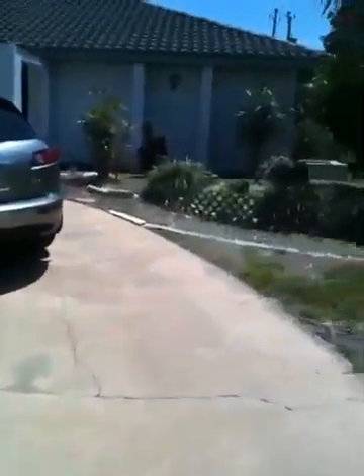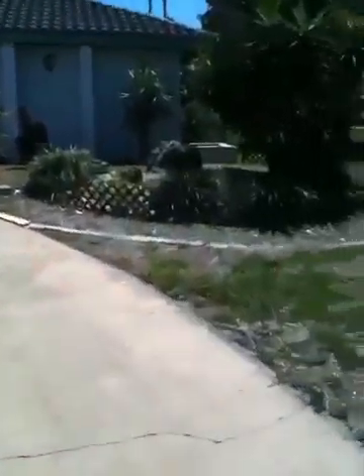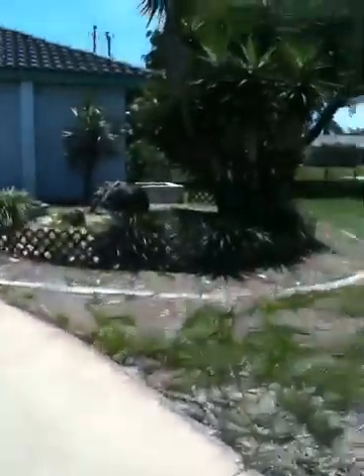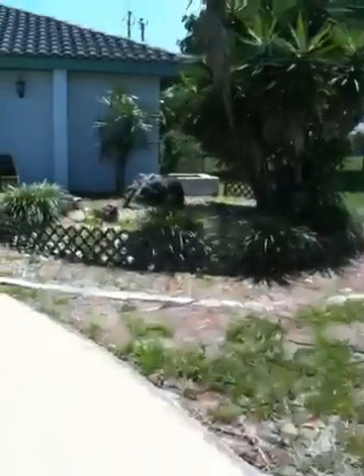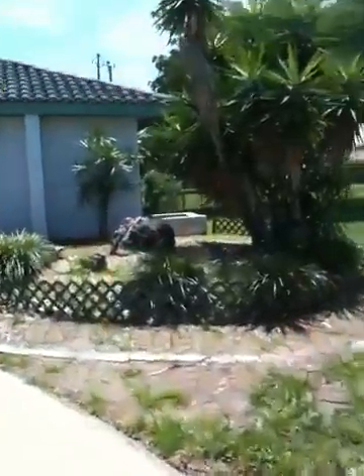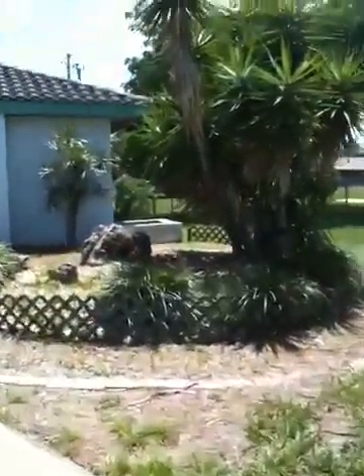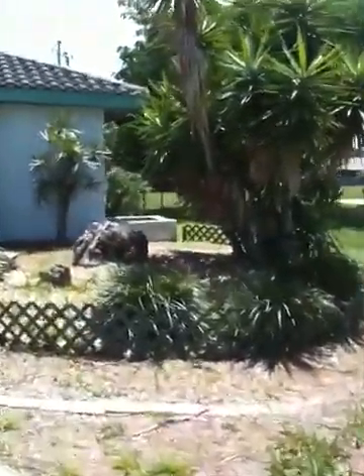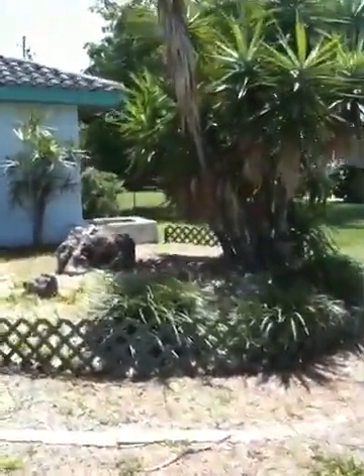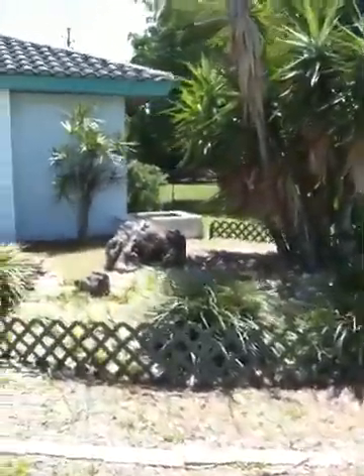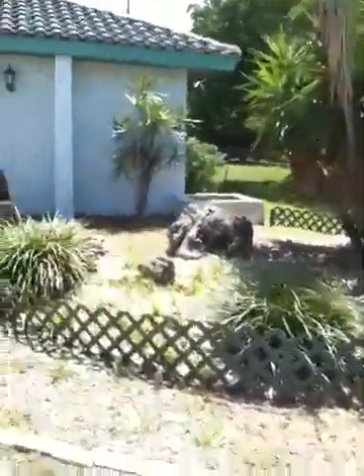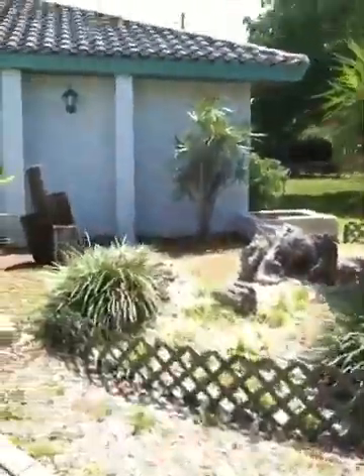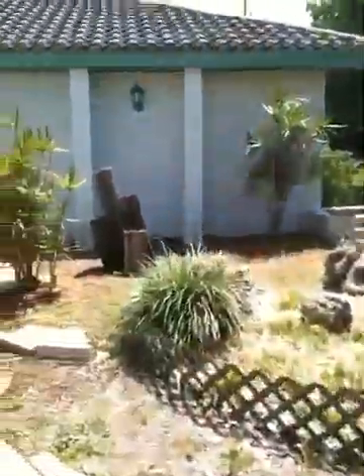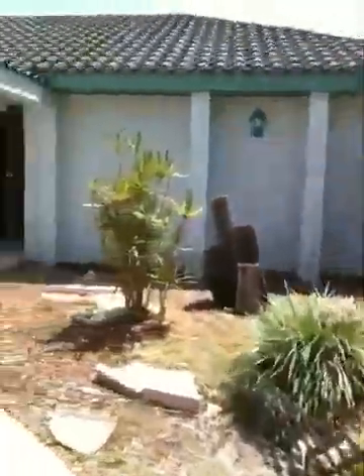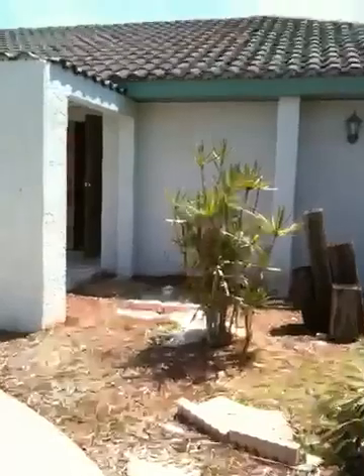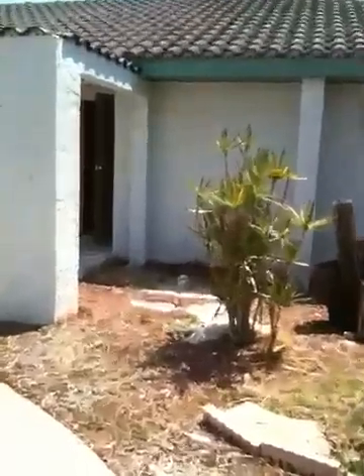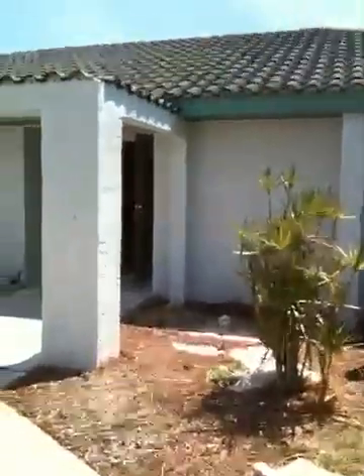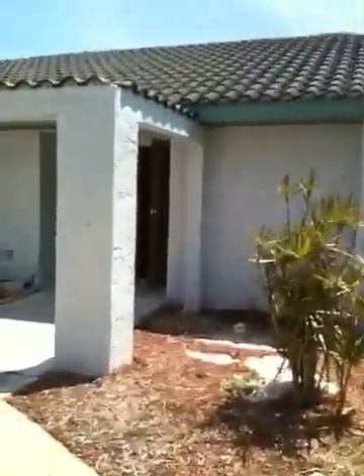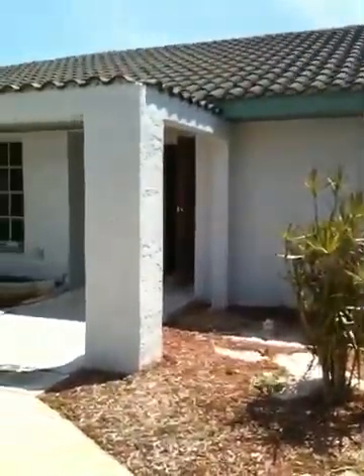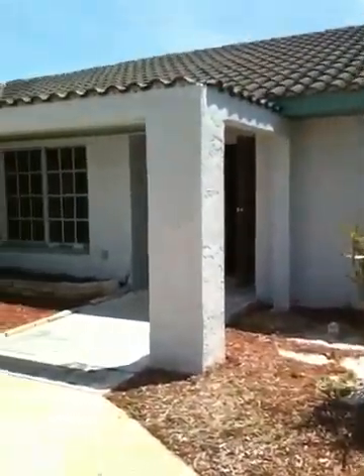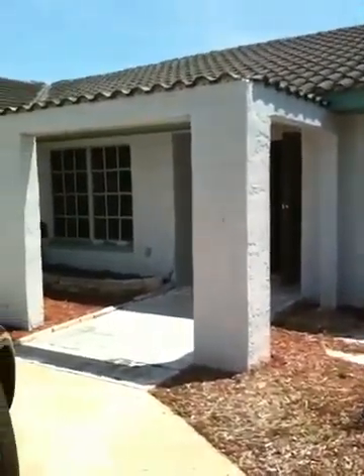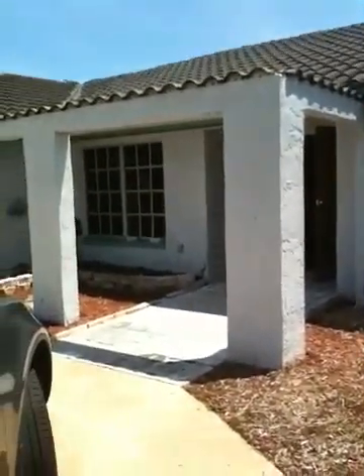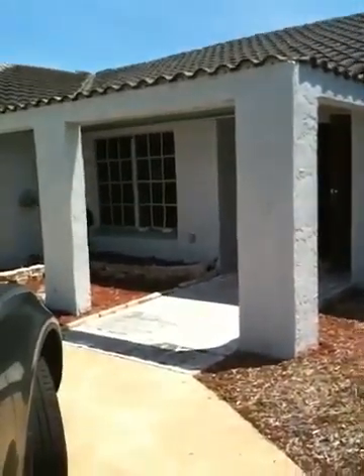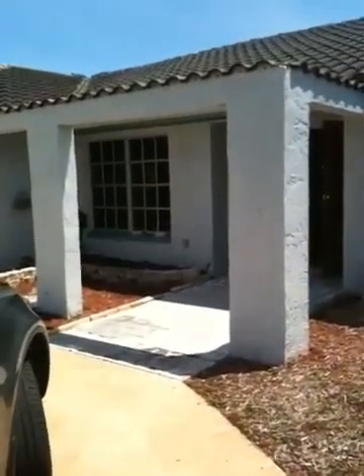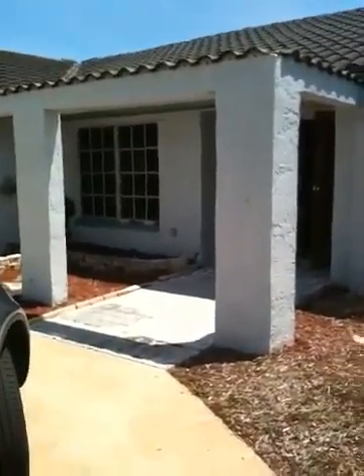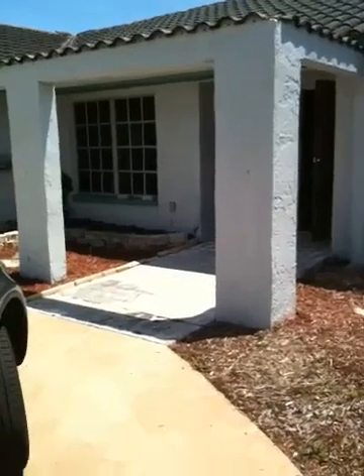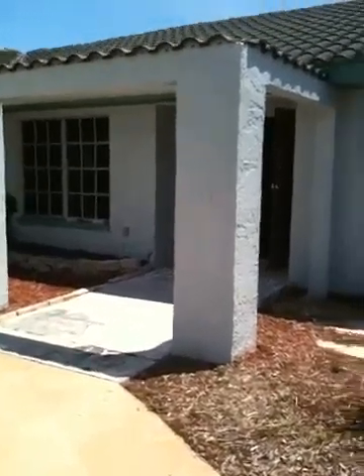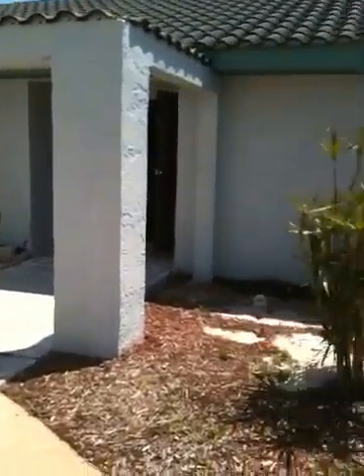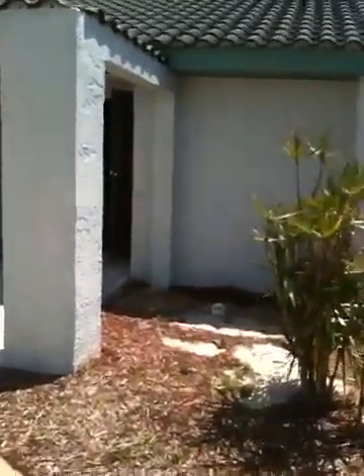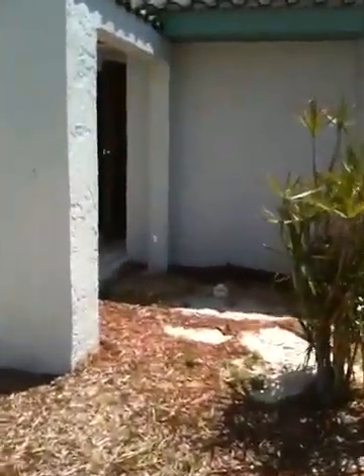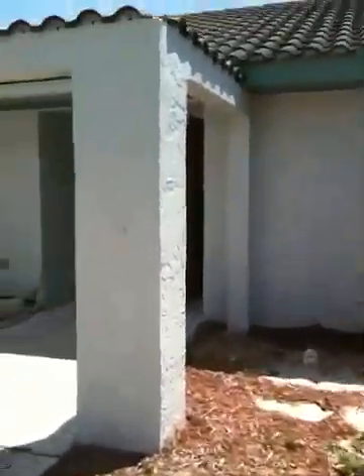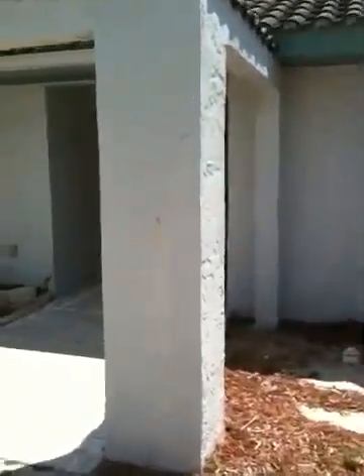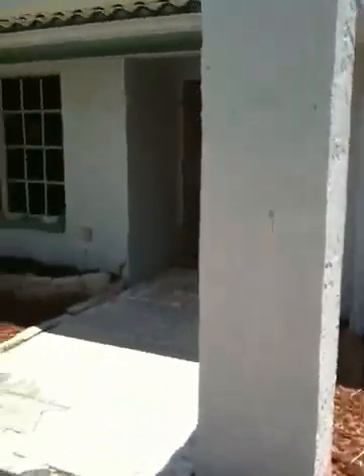Just needs to be cleaned out. Nice landscaping spot here too. See the tile roof — it looks dirty, just needs to be cleaned. No evidence of failure of the roof.